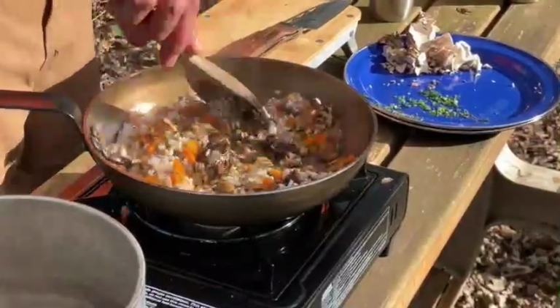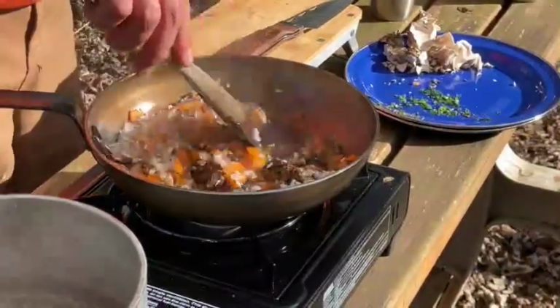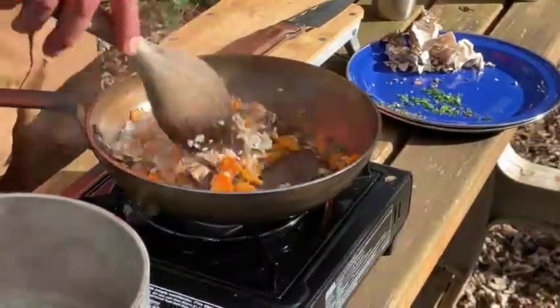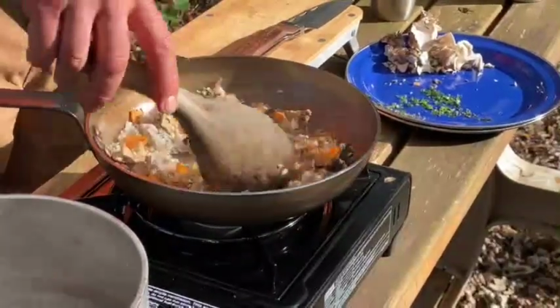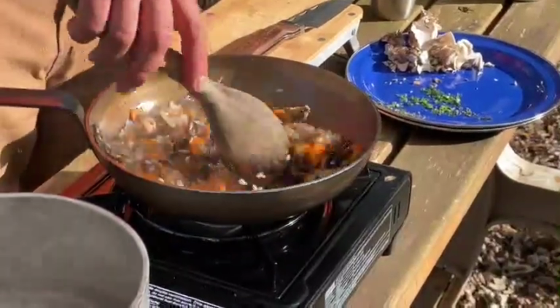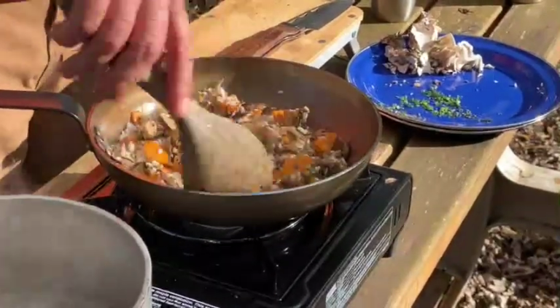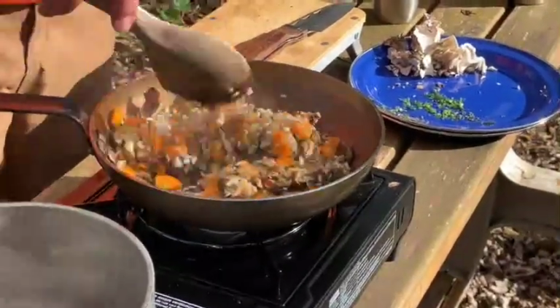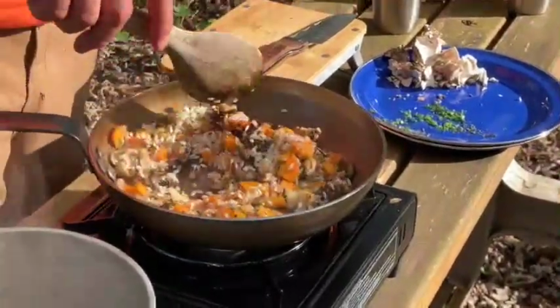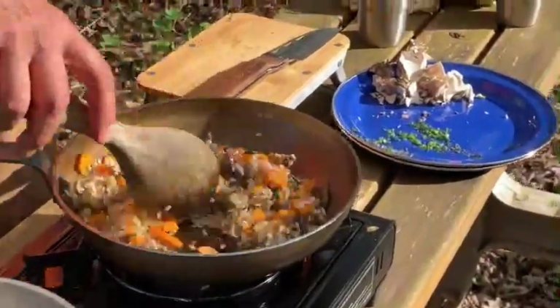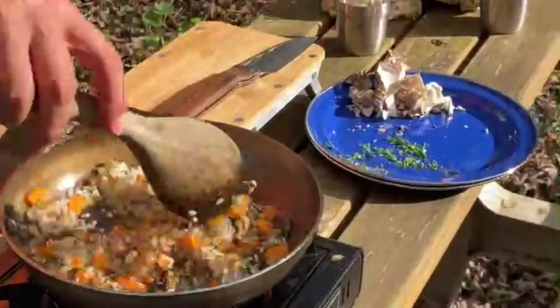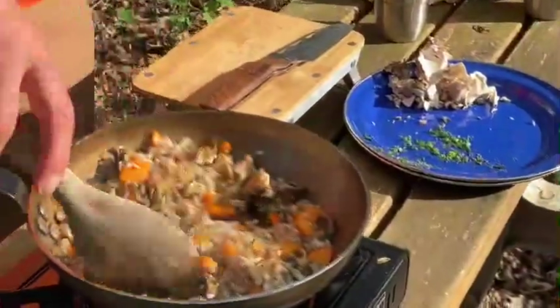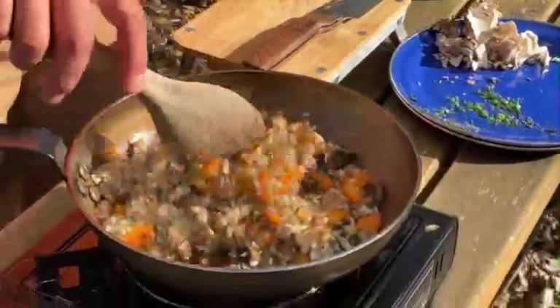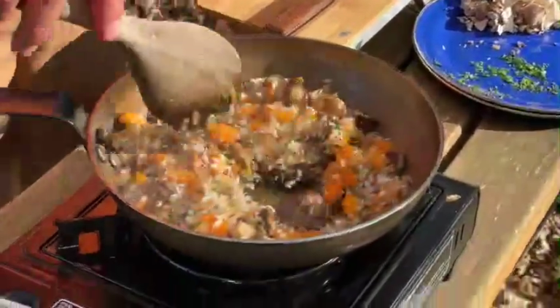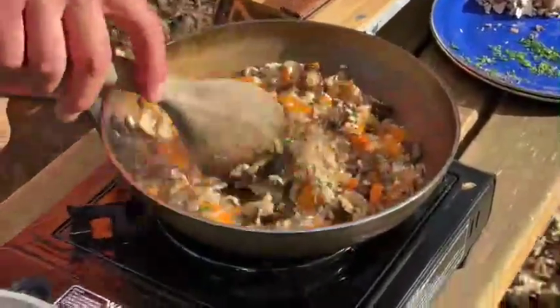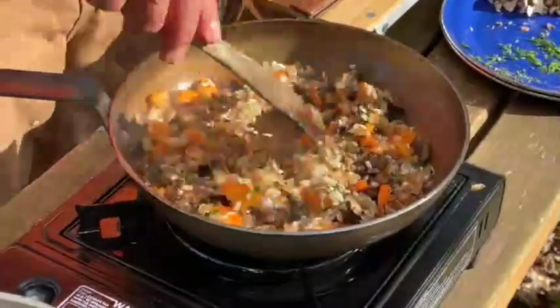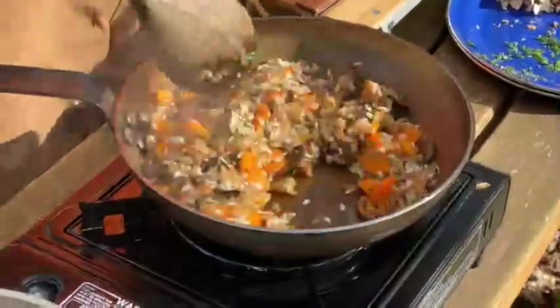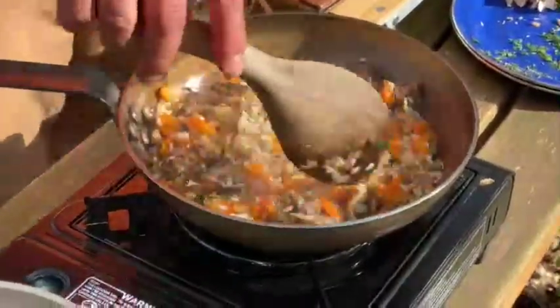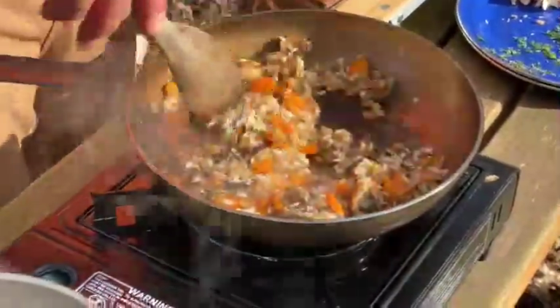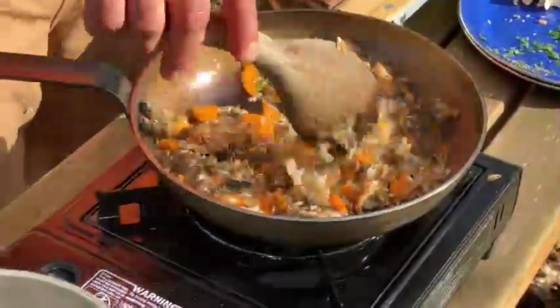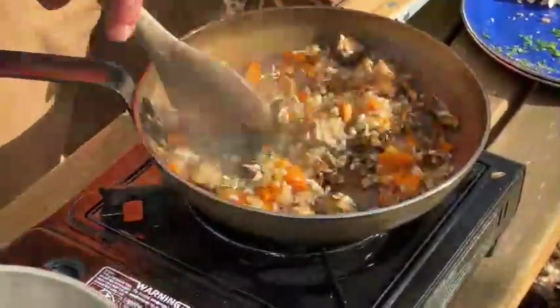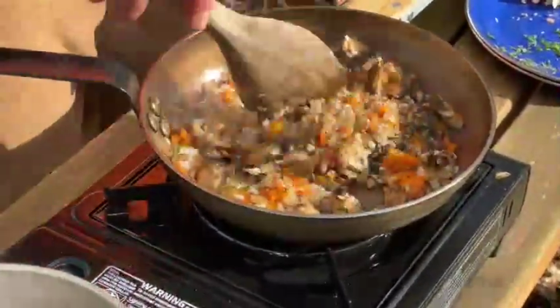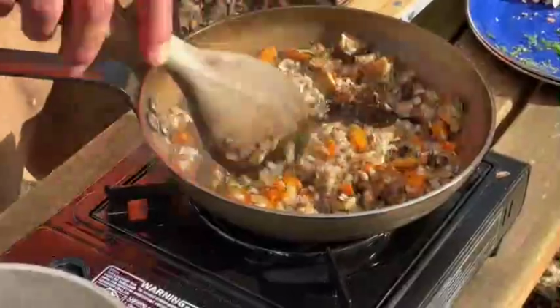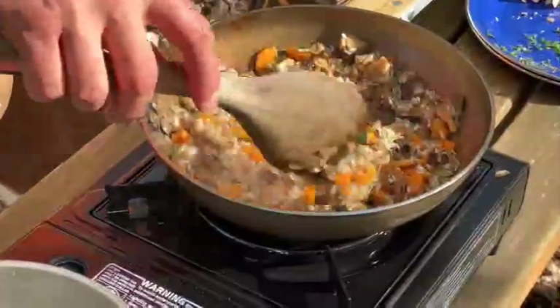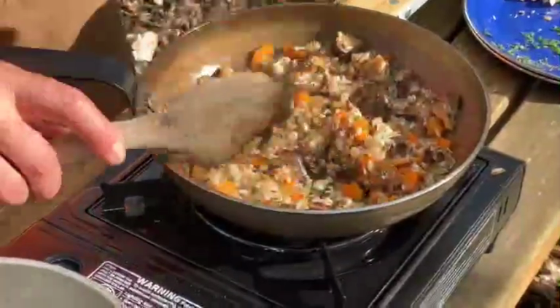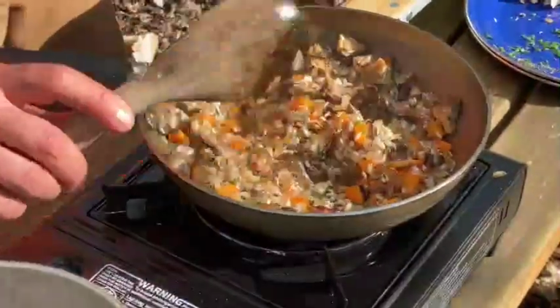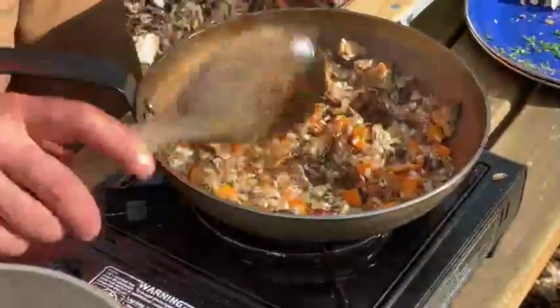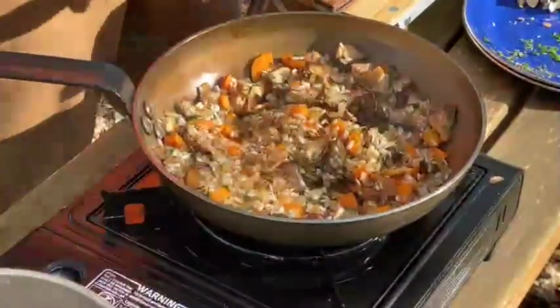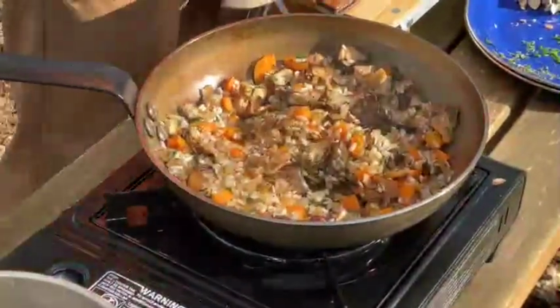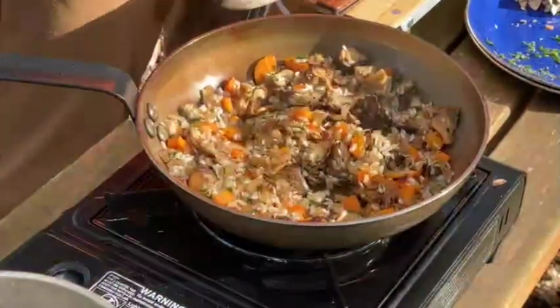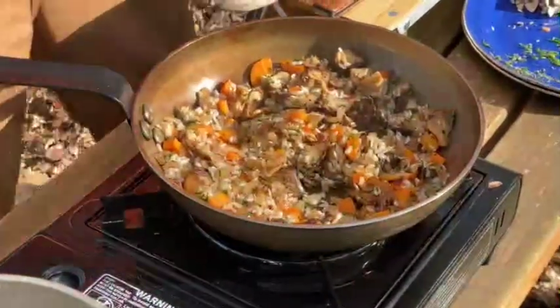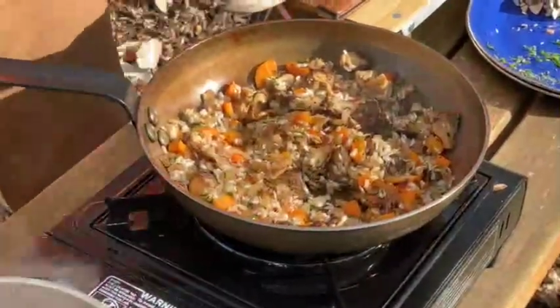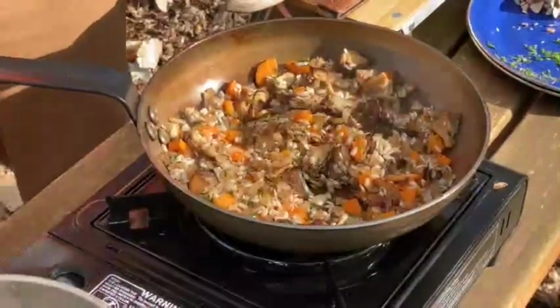We're going to stir this arborio rice around a little bit and get it nice and toasty with our vegetables and all the fat we just added to that pan. As soon as we get it nice and coated, we're going to deglaze the pan with some wine. You don't have to use the wine, but I highly recommend it.